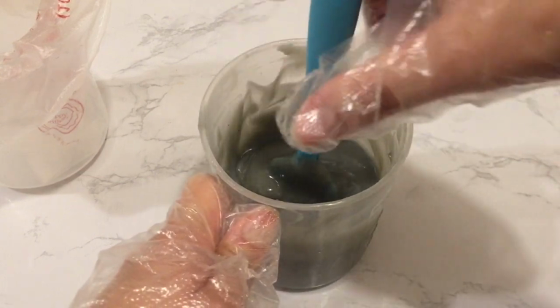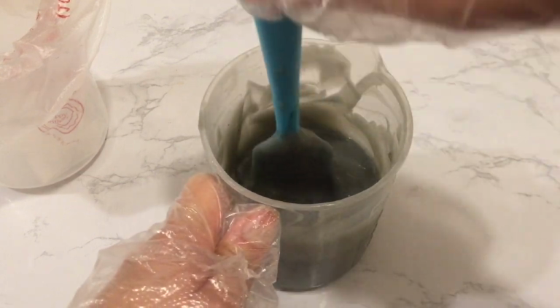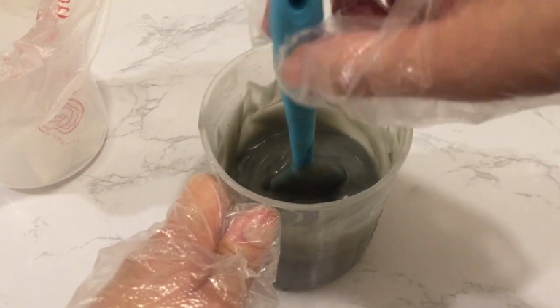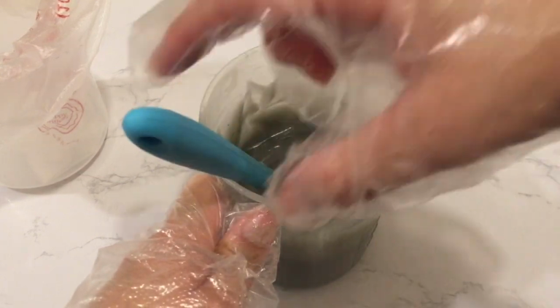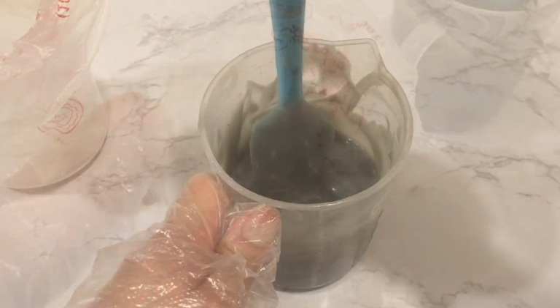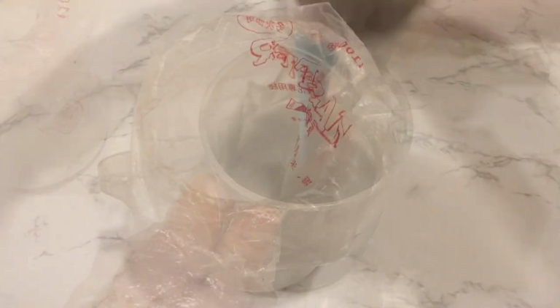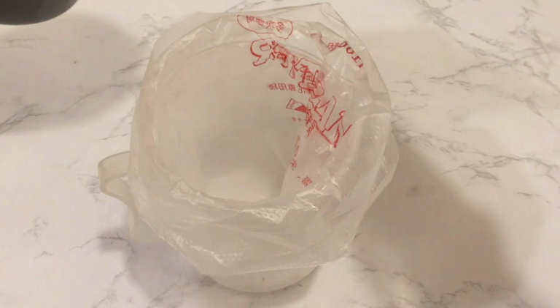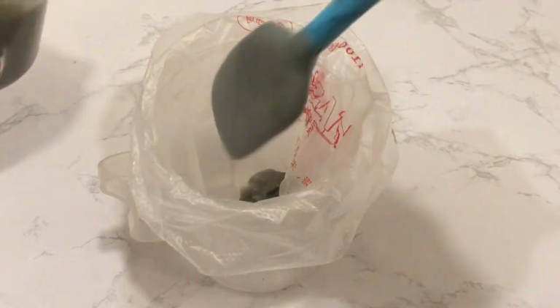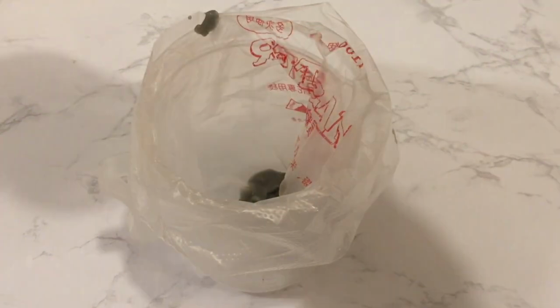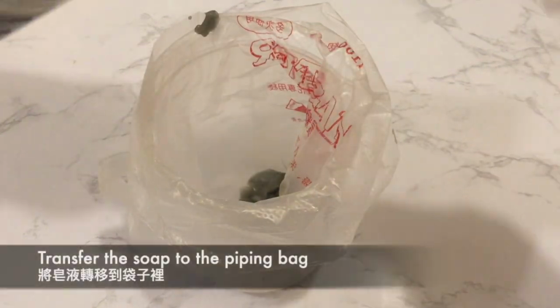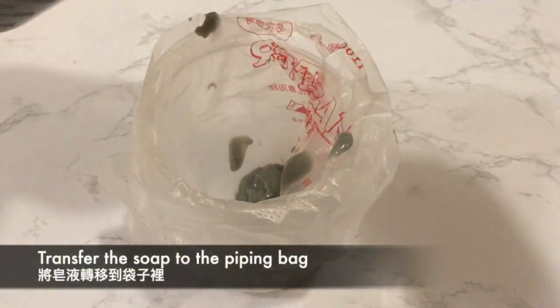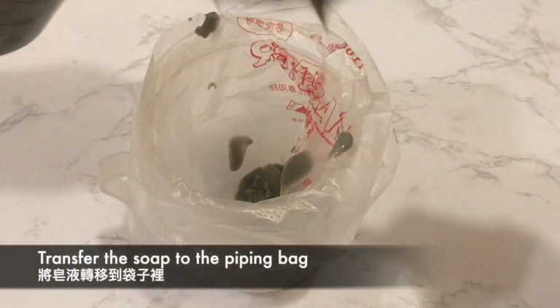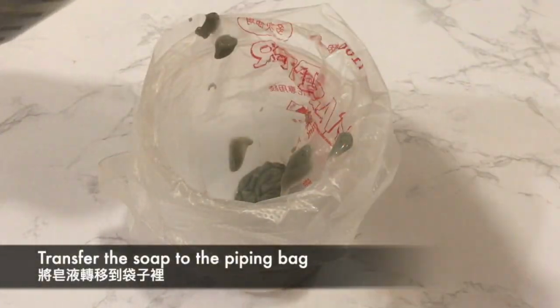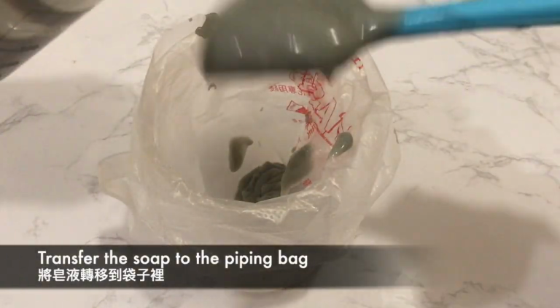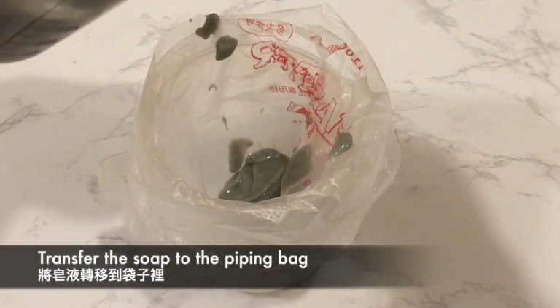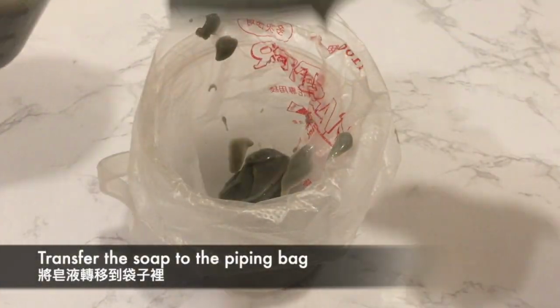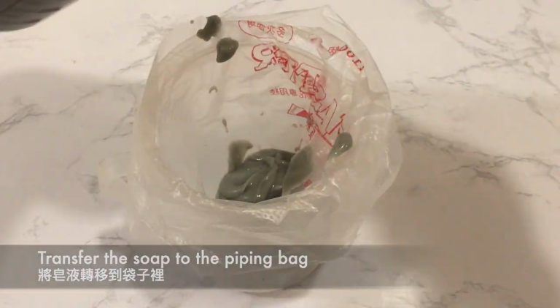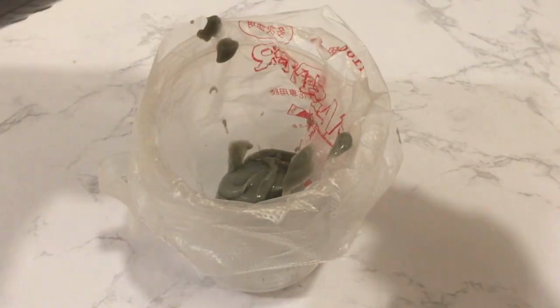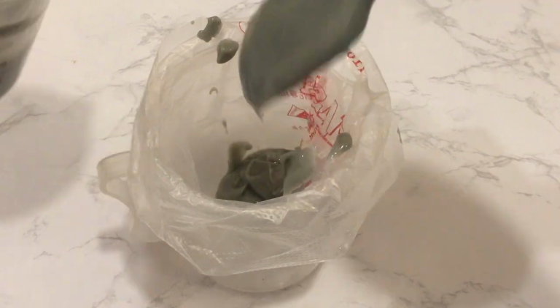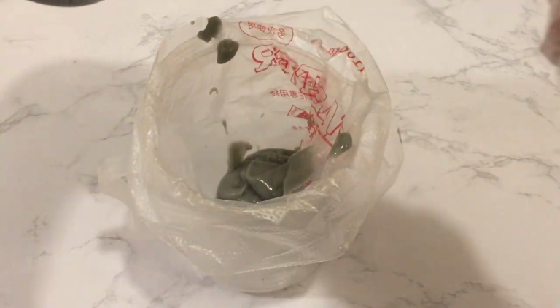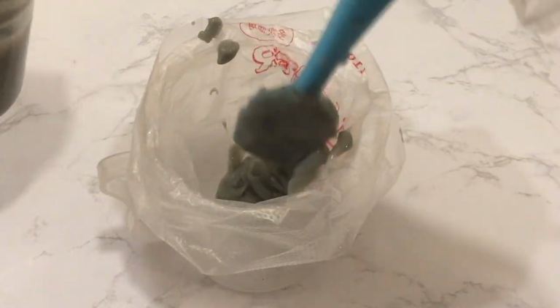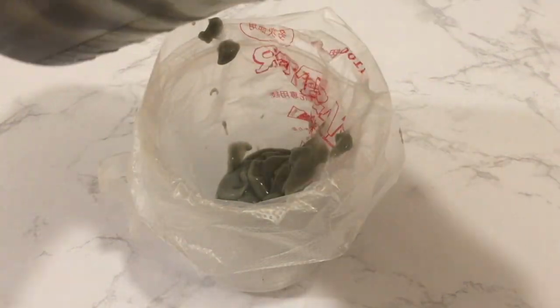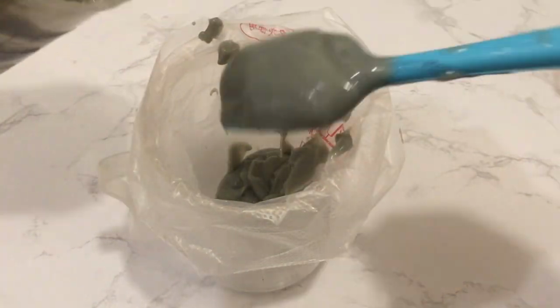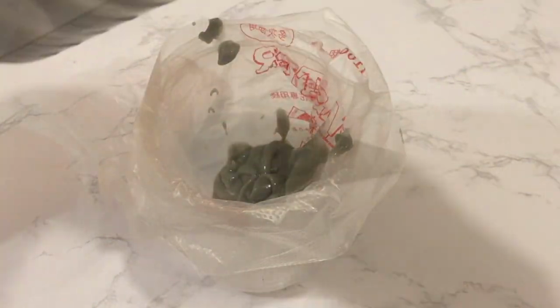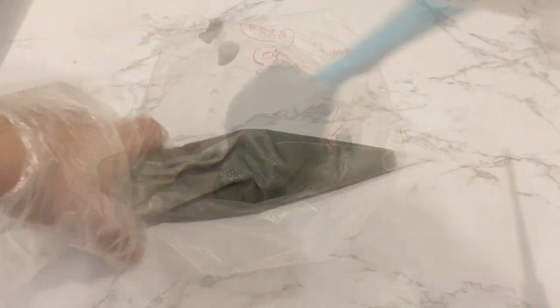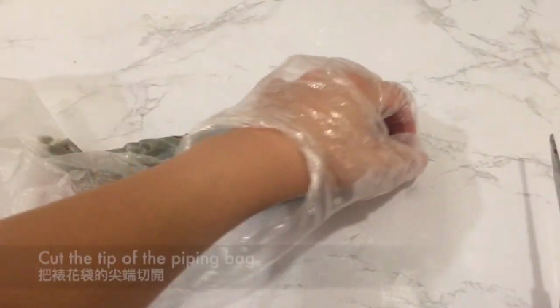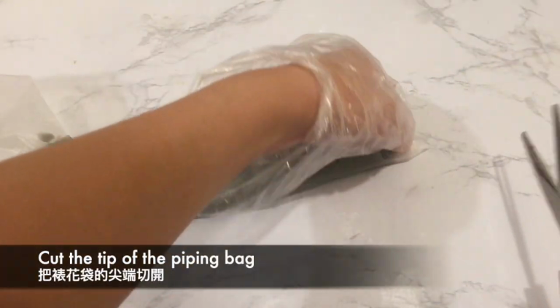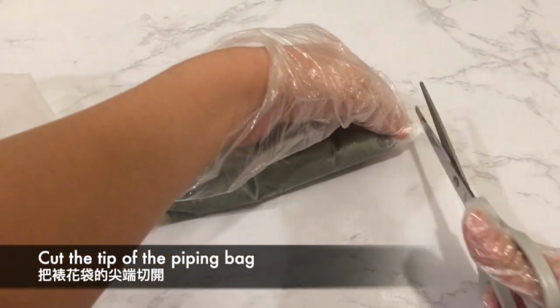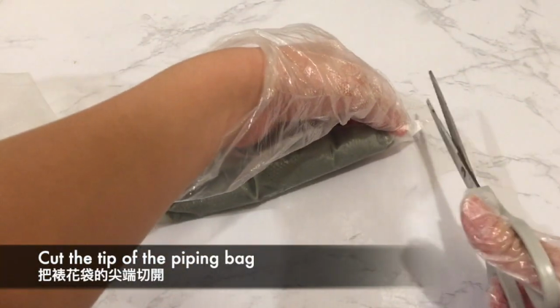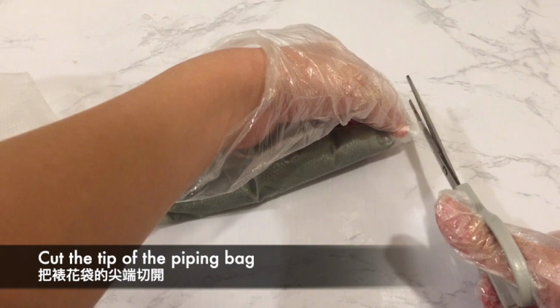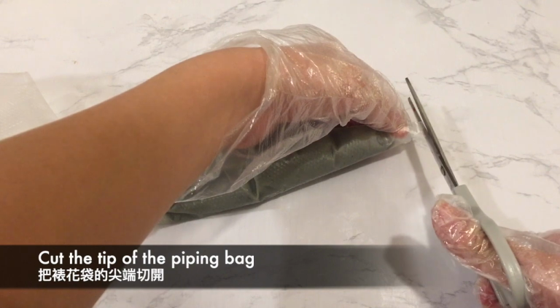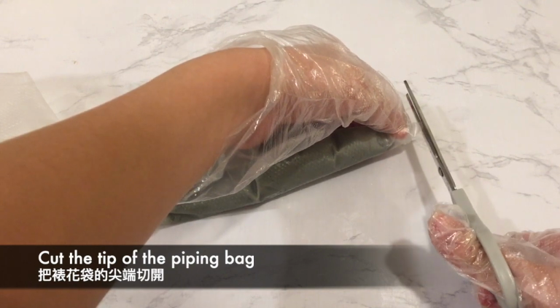This texture is just about right, and now I'm preparing to transfer it into my piping bag. I then cut the tip of the piping bag after transferring the soap.